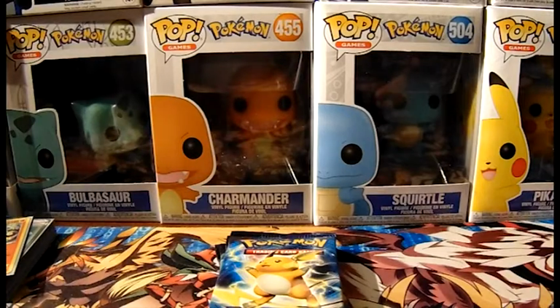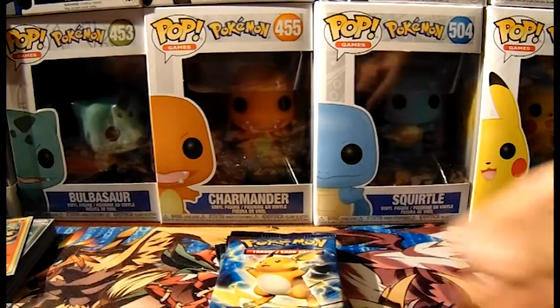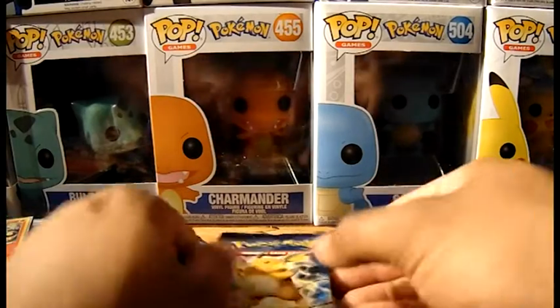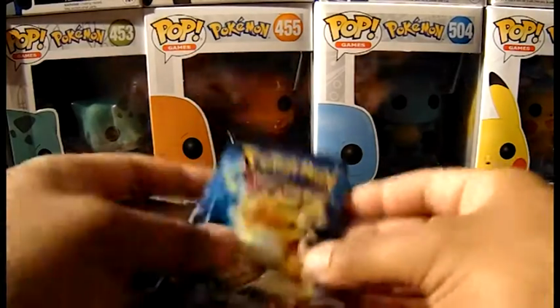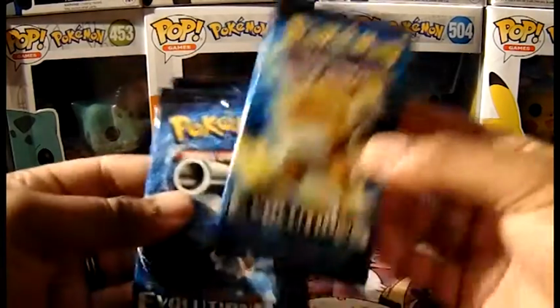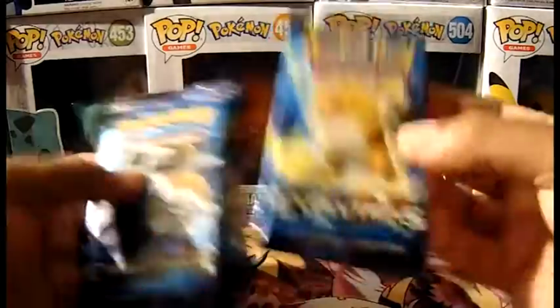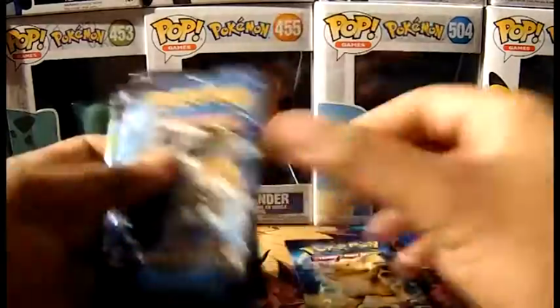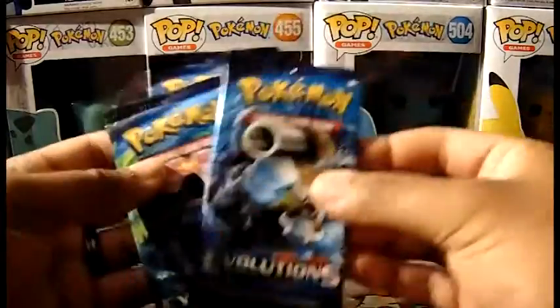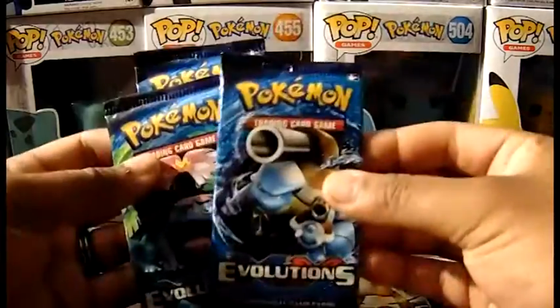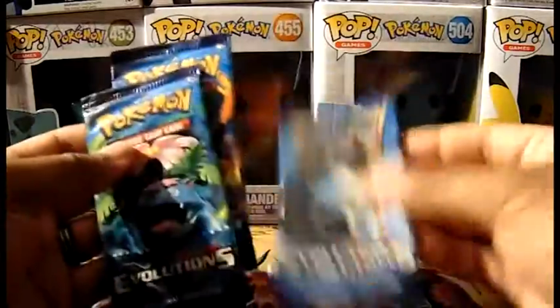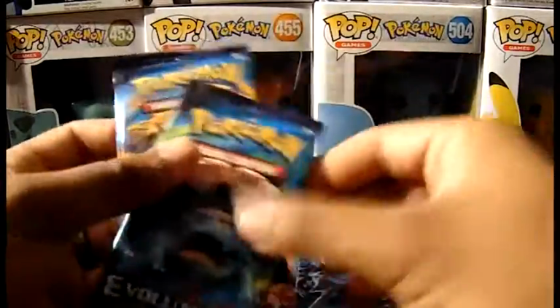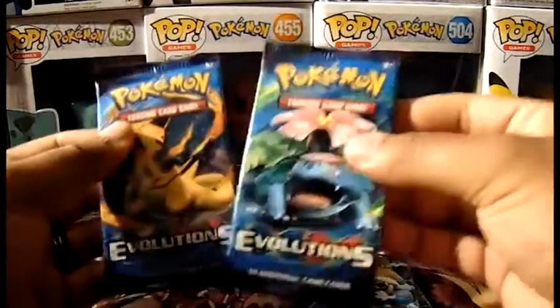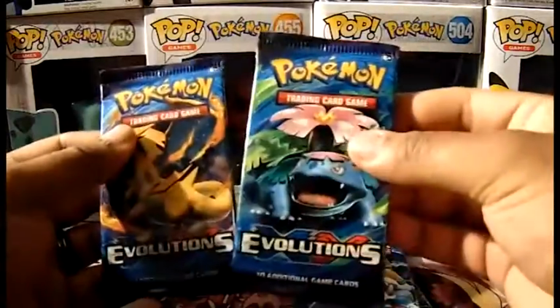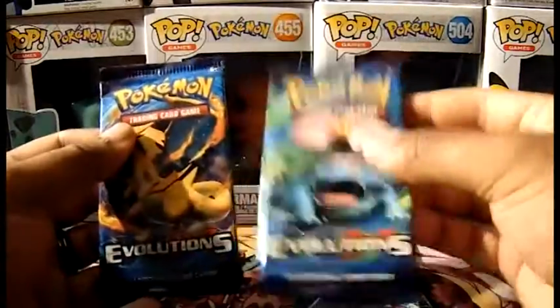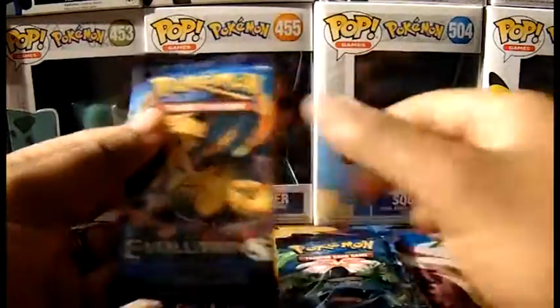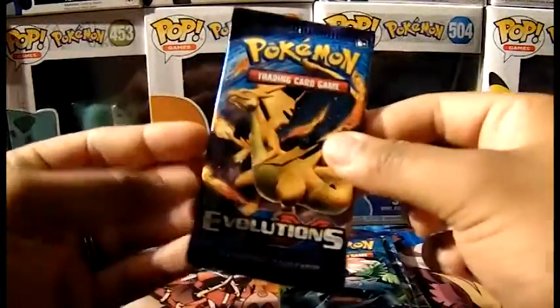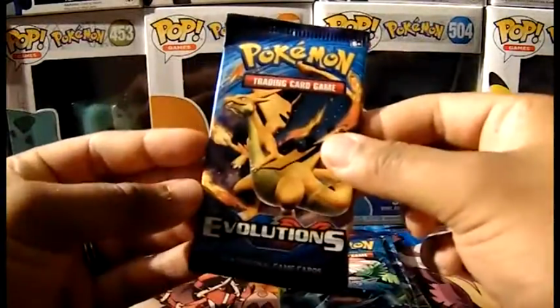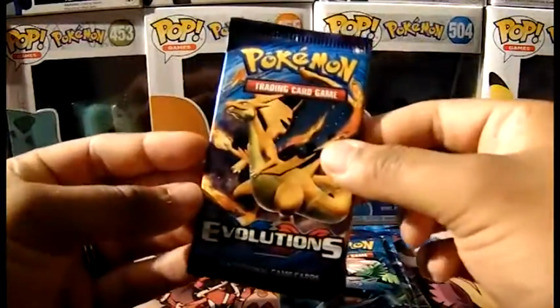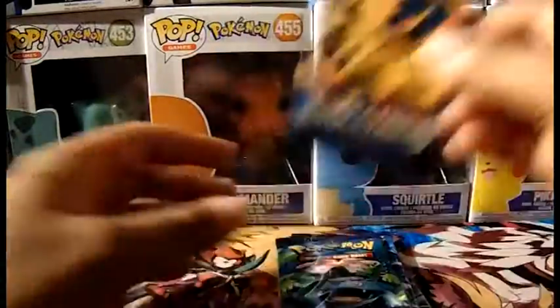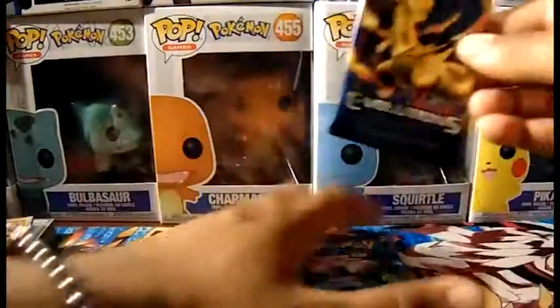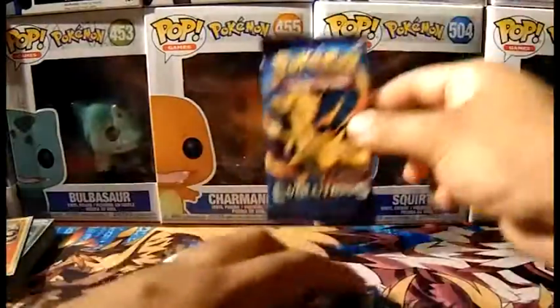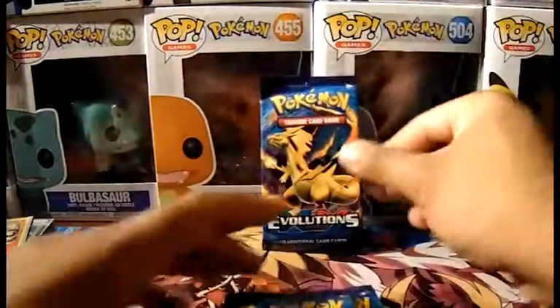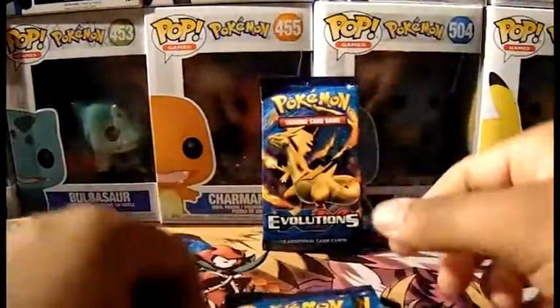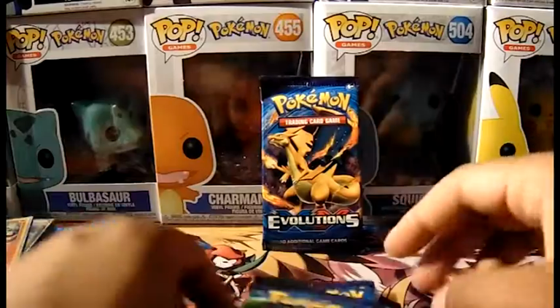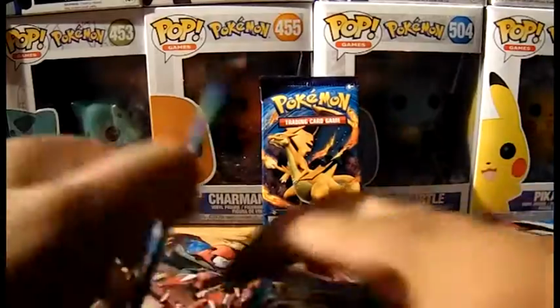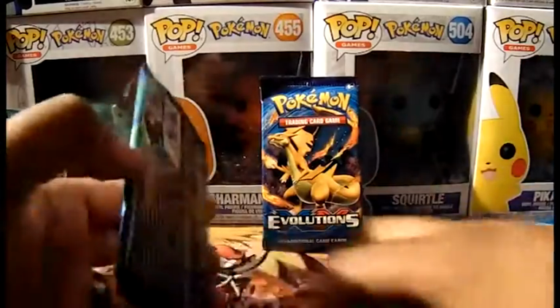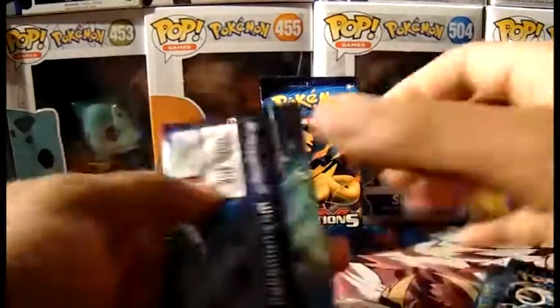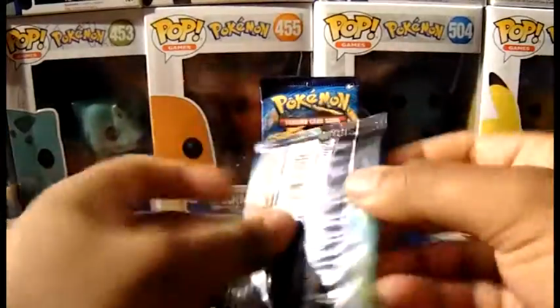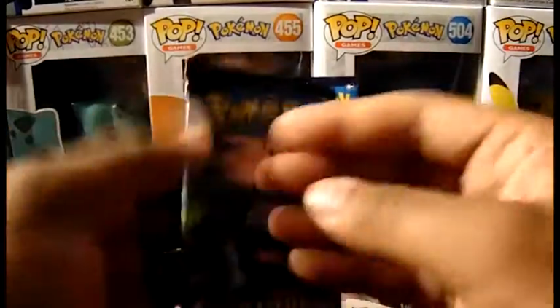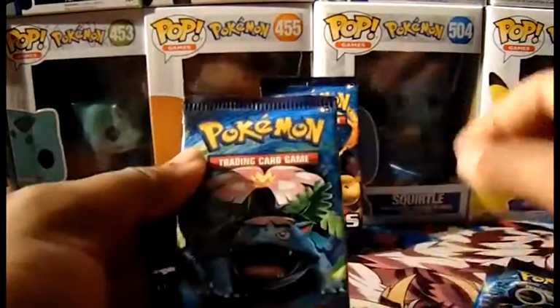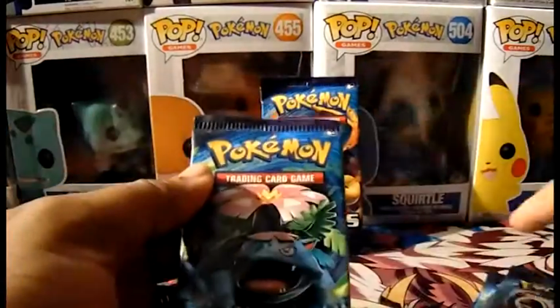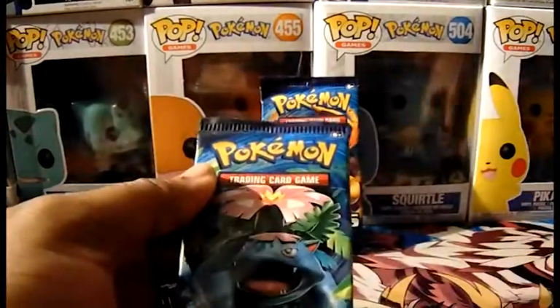Alright, so we got four packs here. We got a Raichu pack, we got a Blastoise pack, we got a Venusaur pack, and we got a Charizard pack. Charizard pack's saved for last because Charizard of course. So let's get right into it.